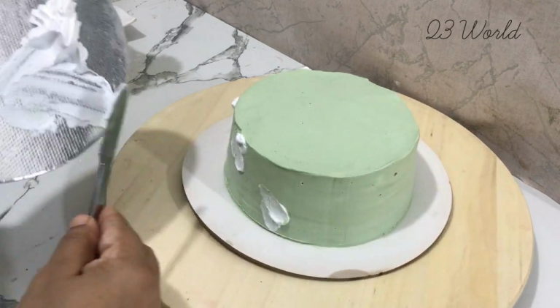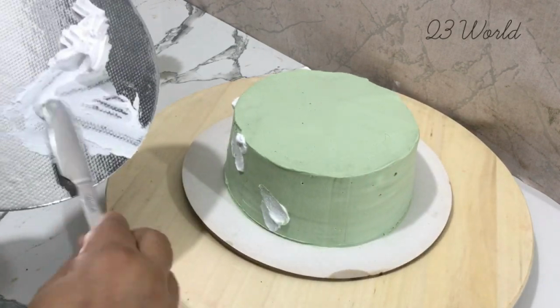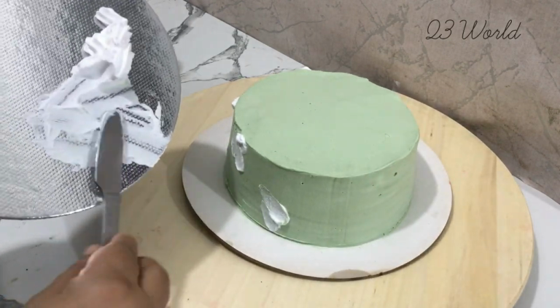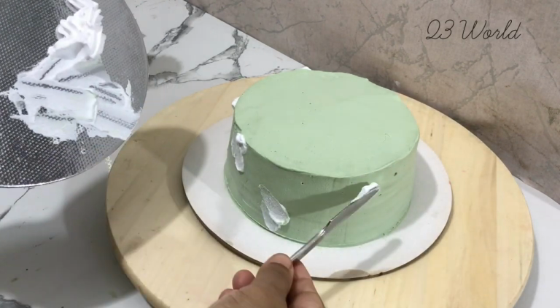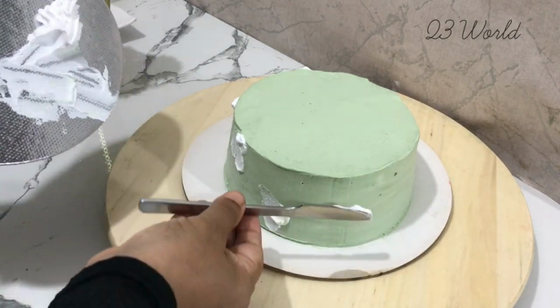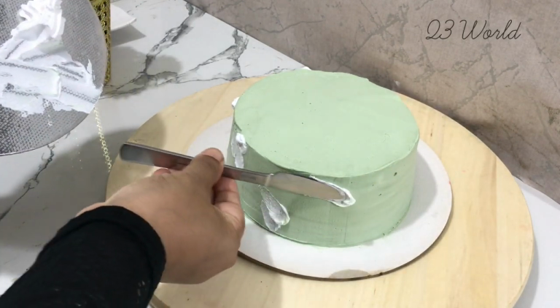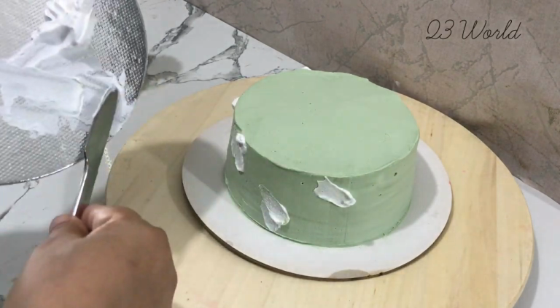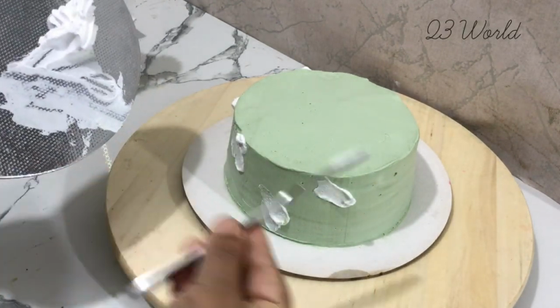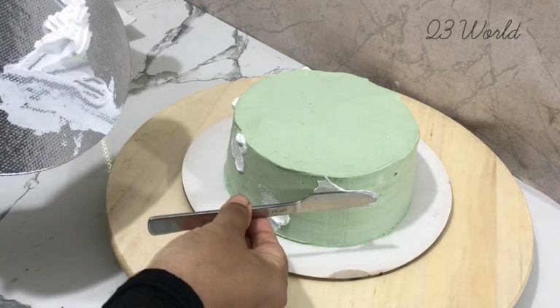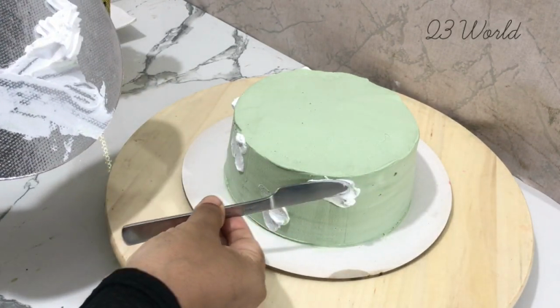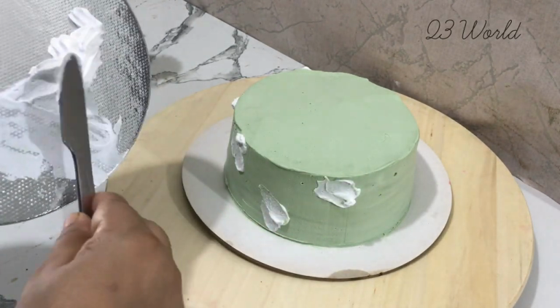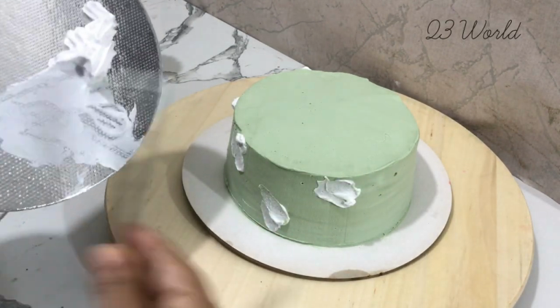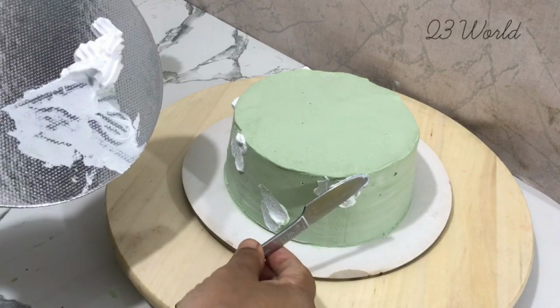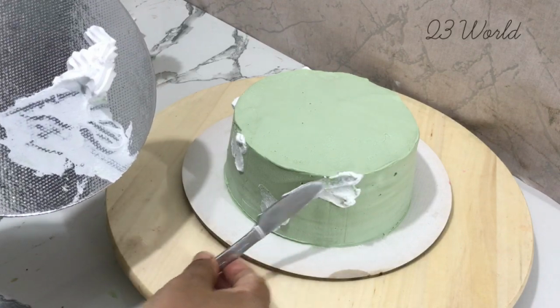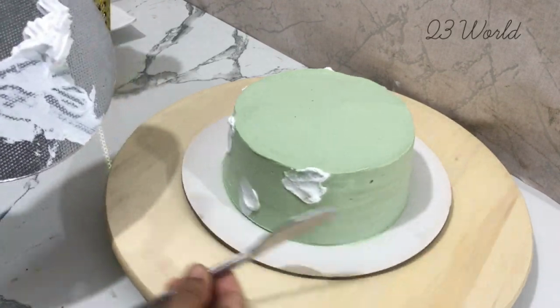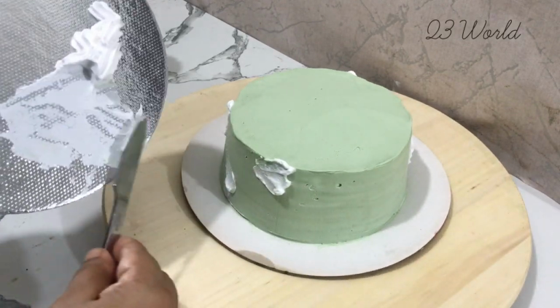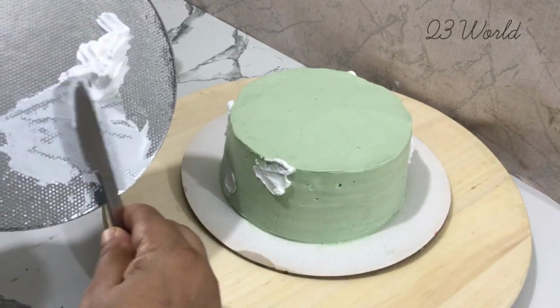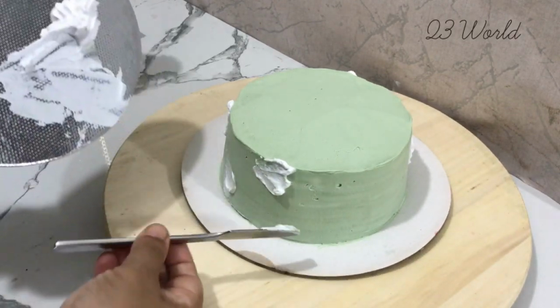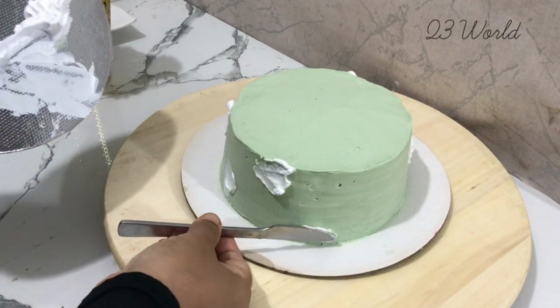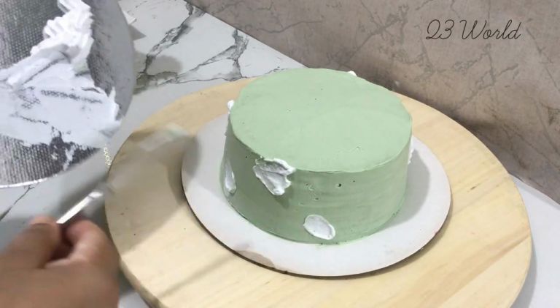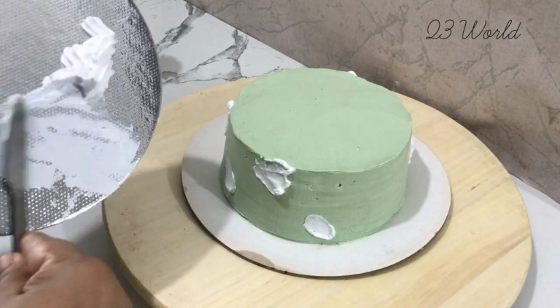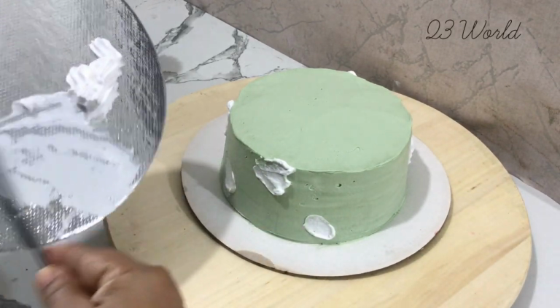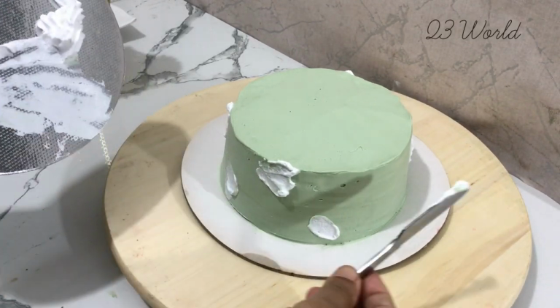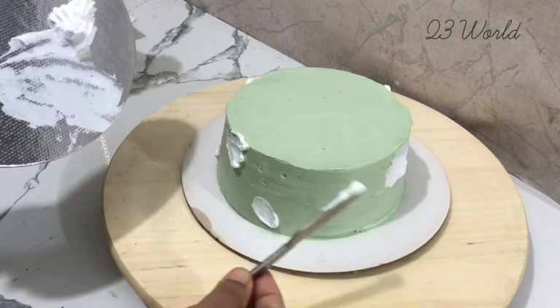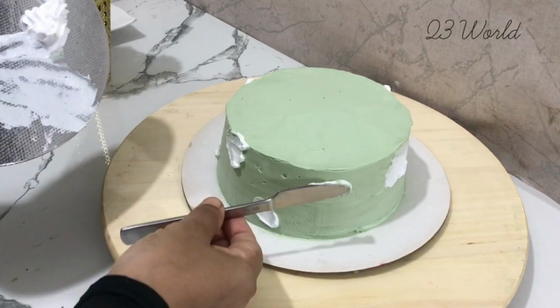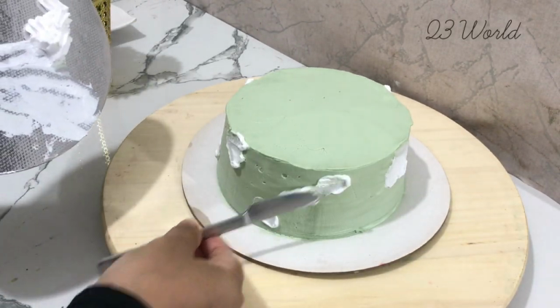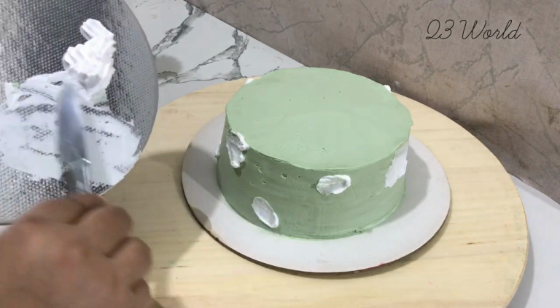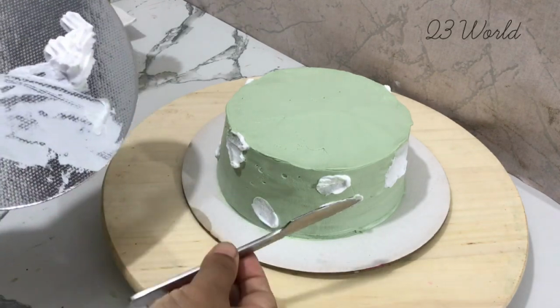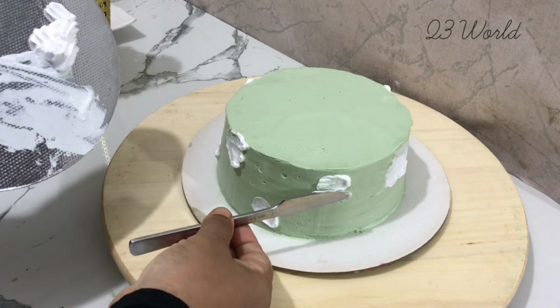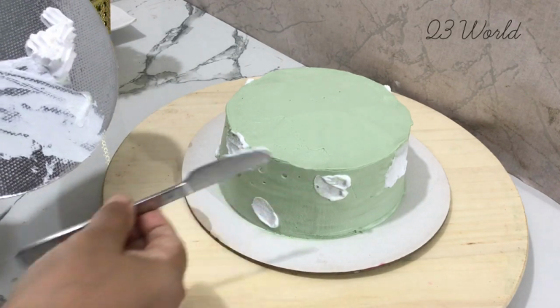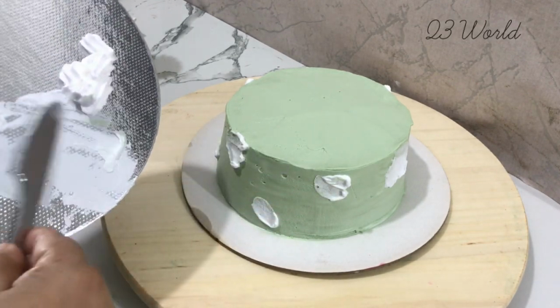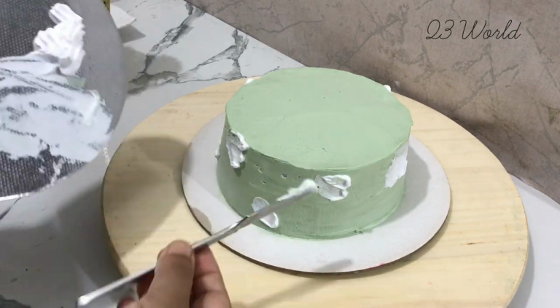We have a simple item. We can make a beautiful cake design. We have to make a simple design.